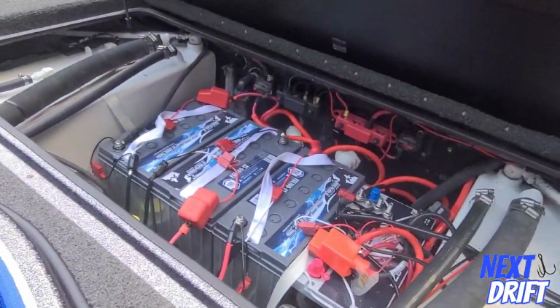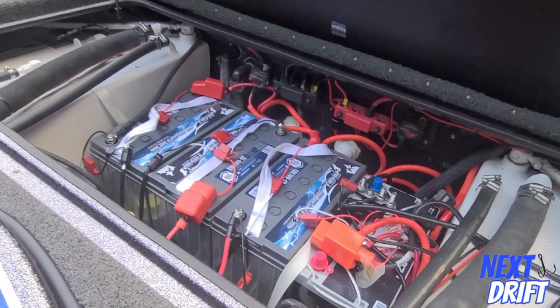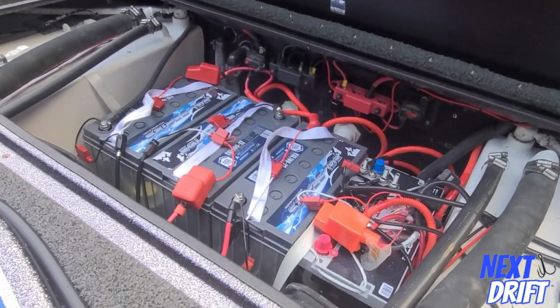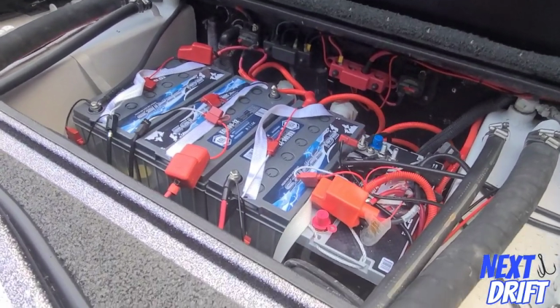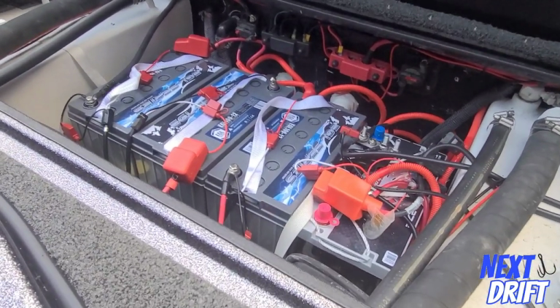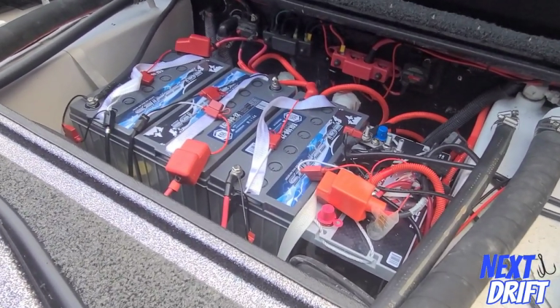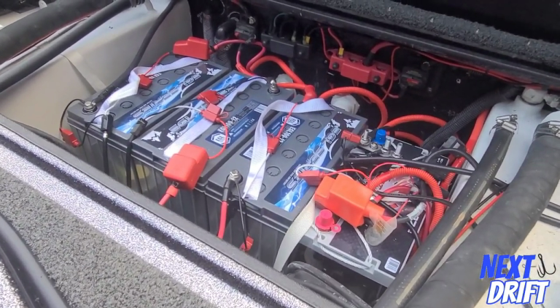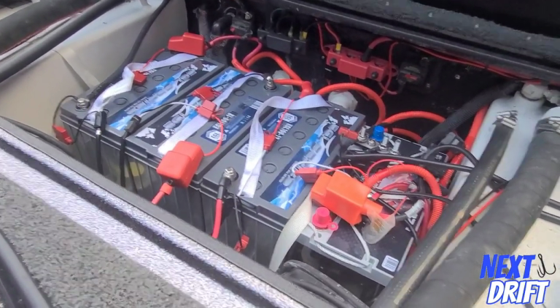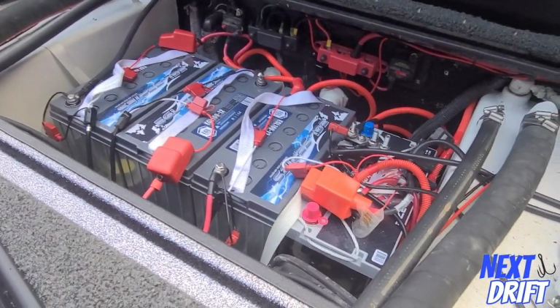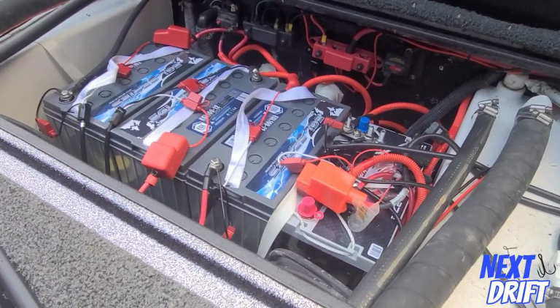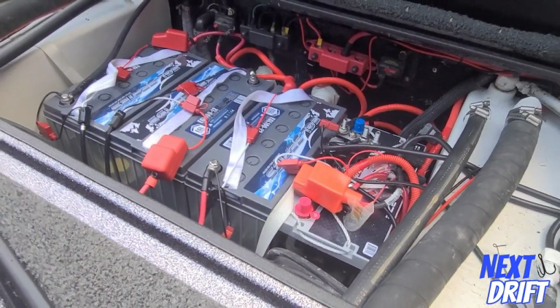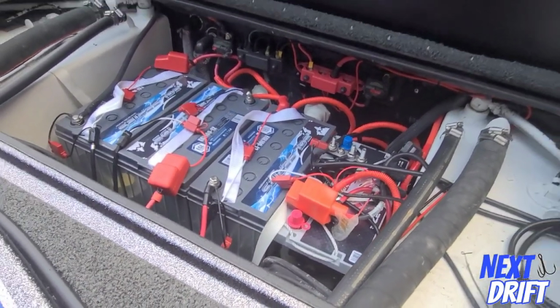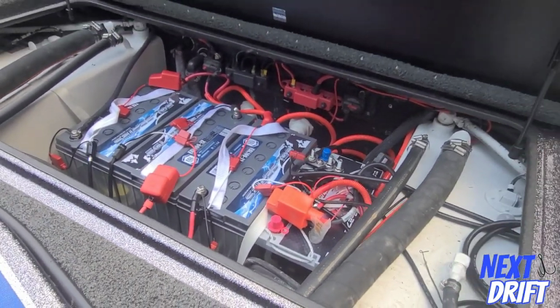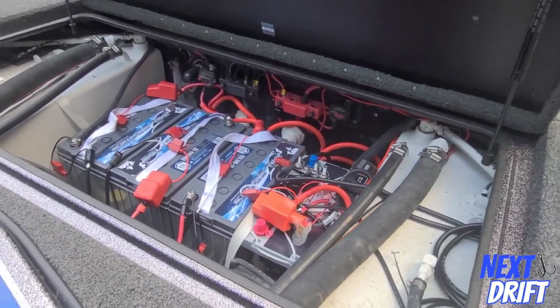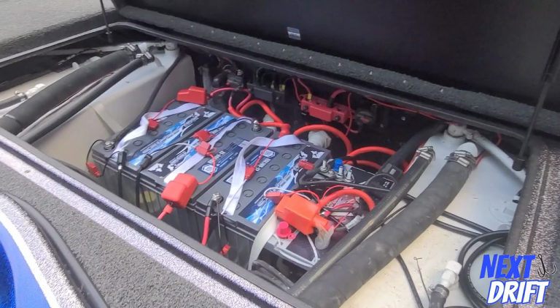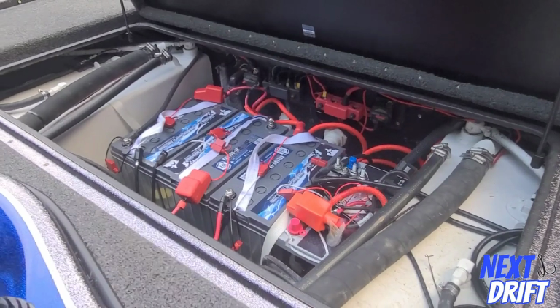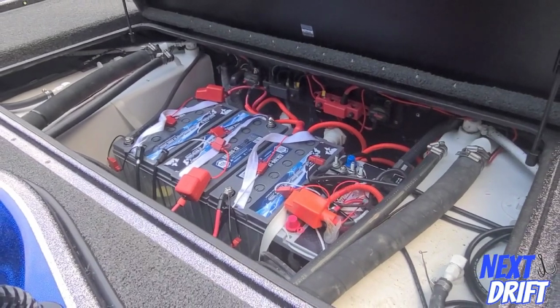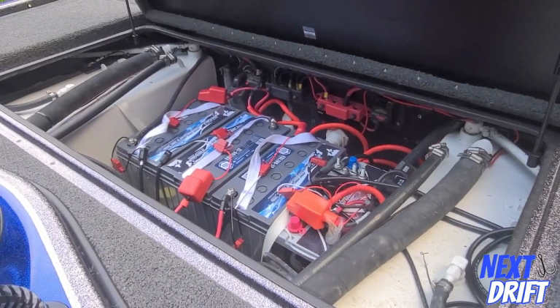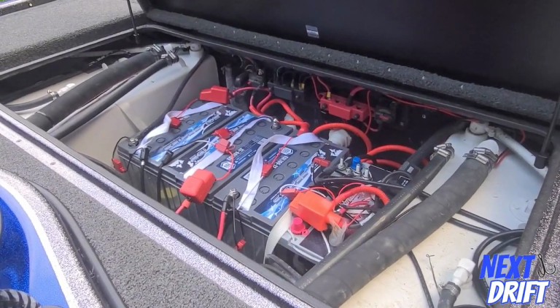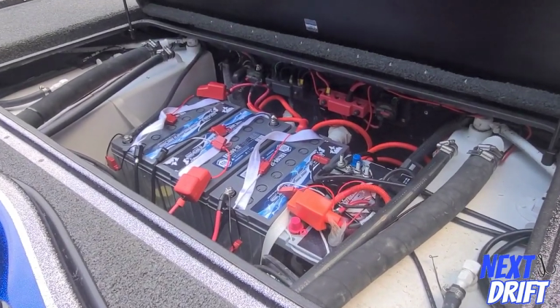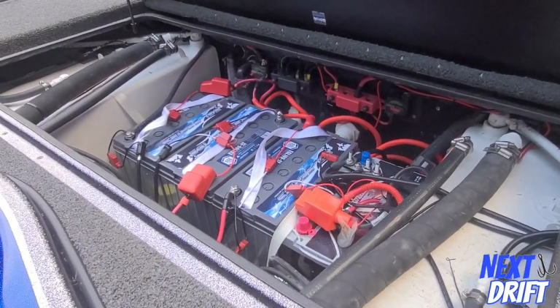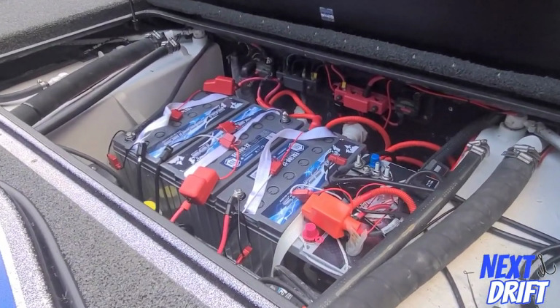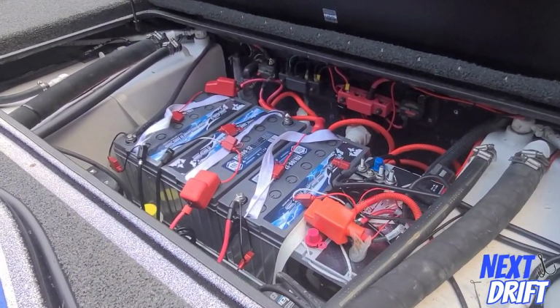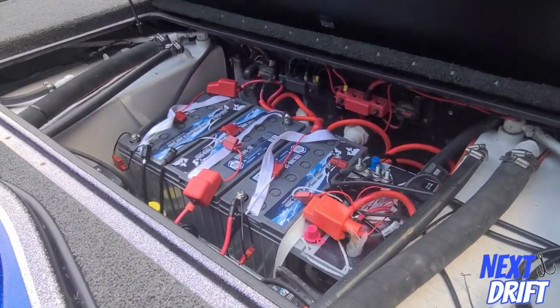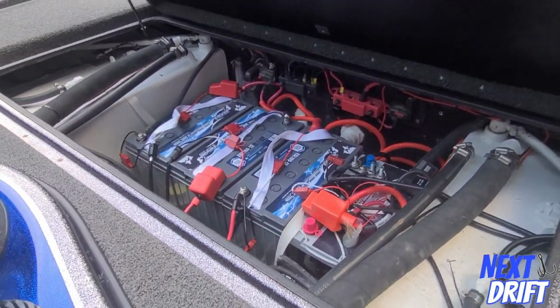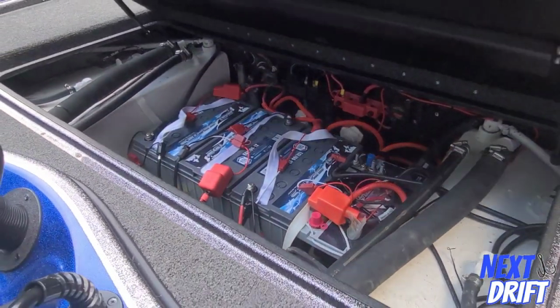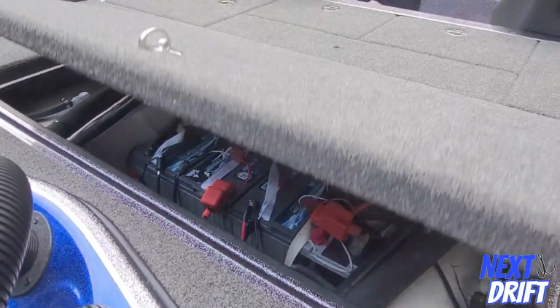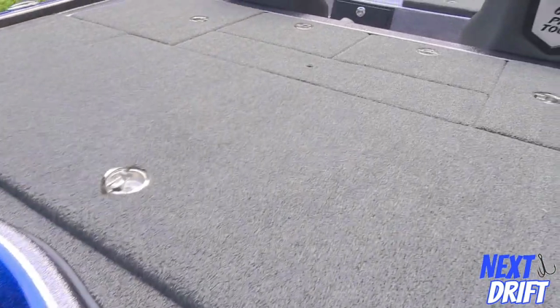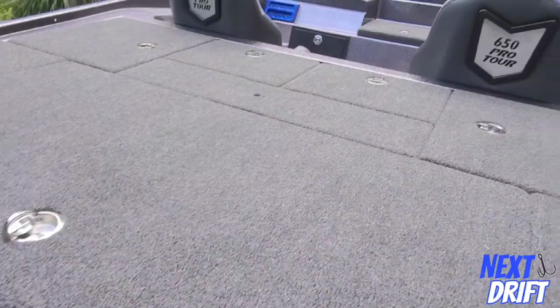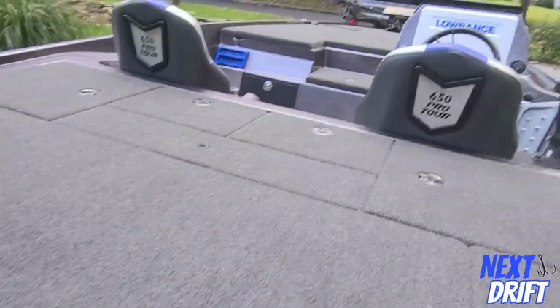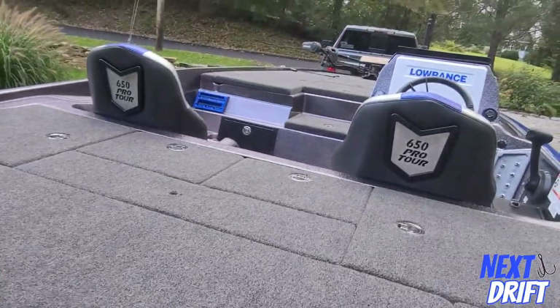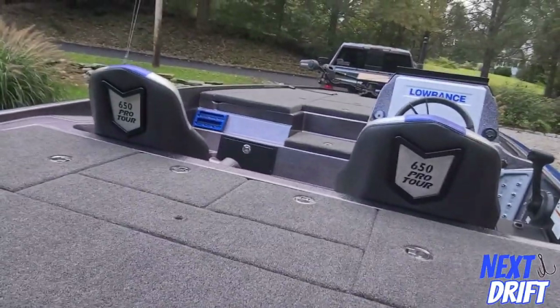It's got four 31-series batteries and two split gas tanks — 25 gallons apiece. Everything is all LED-lit, which is really cool.